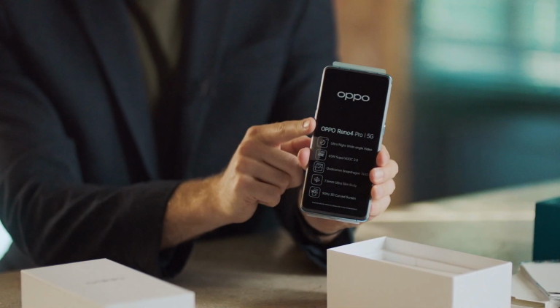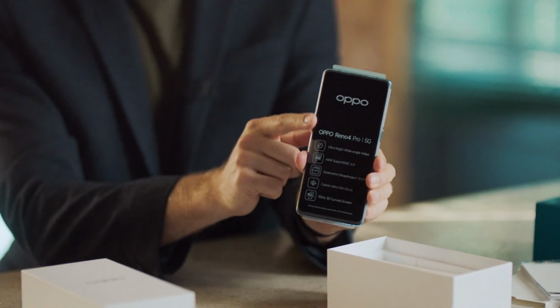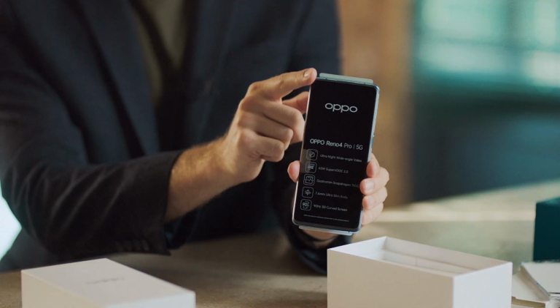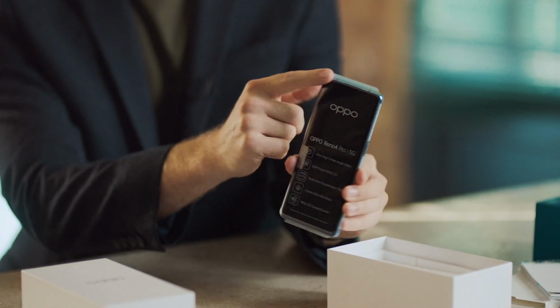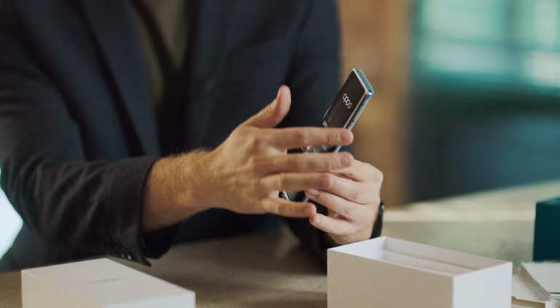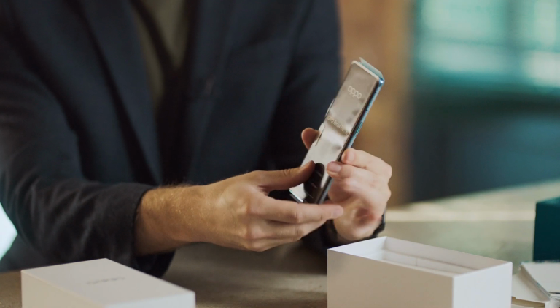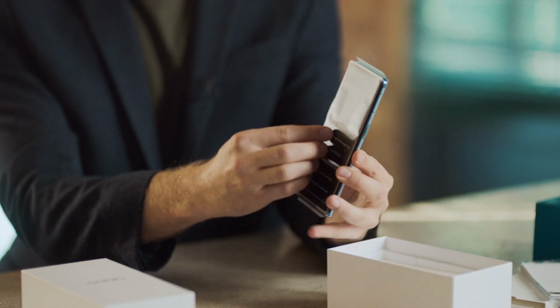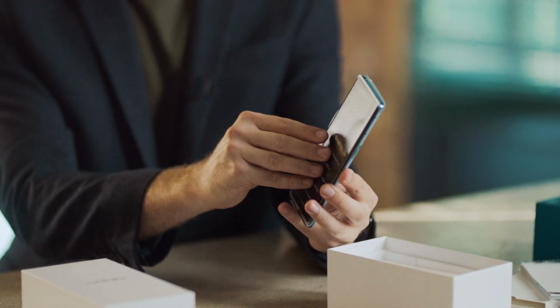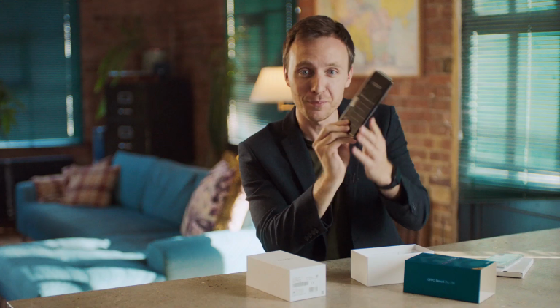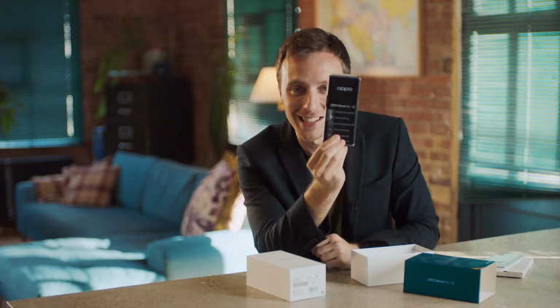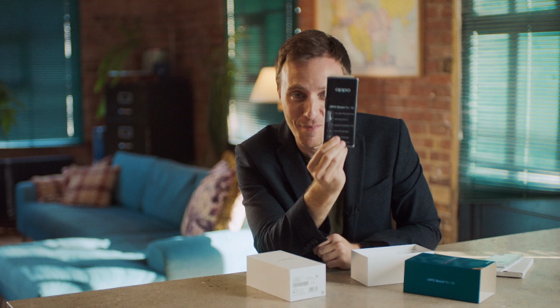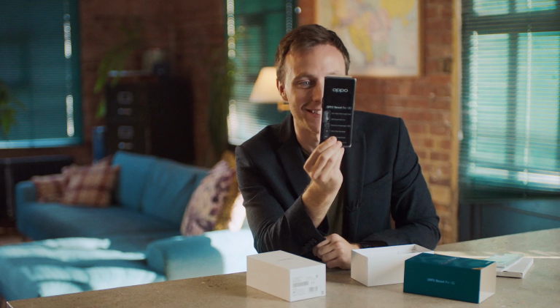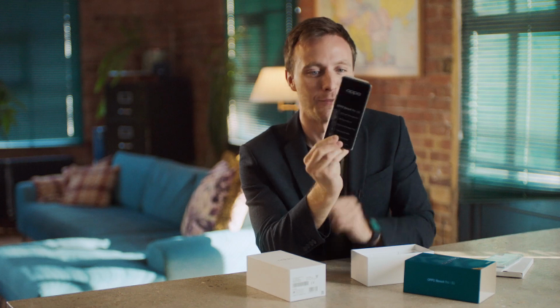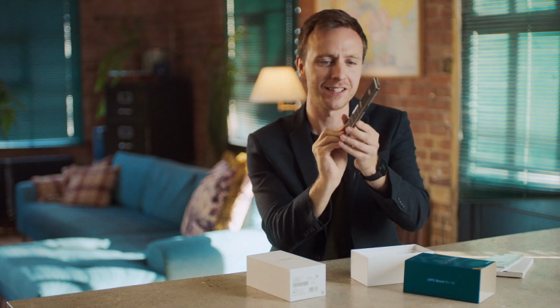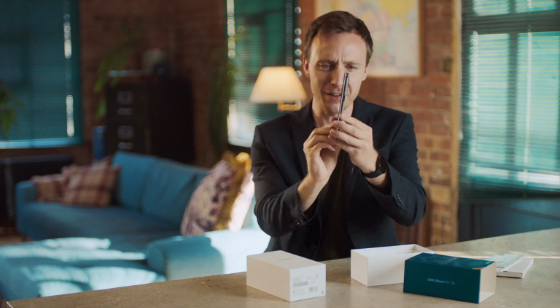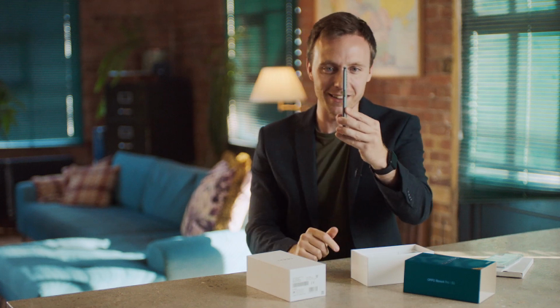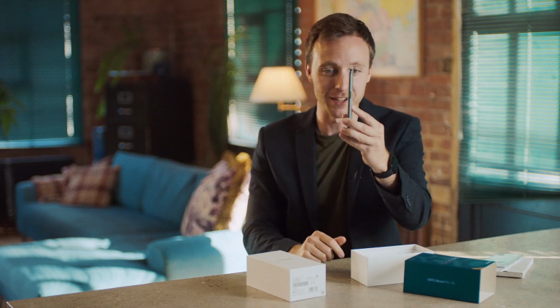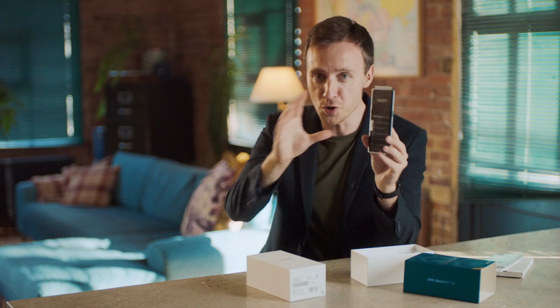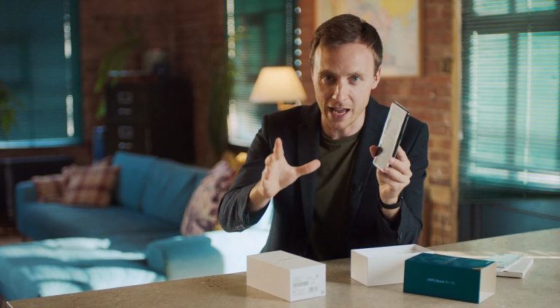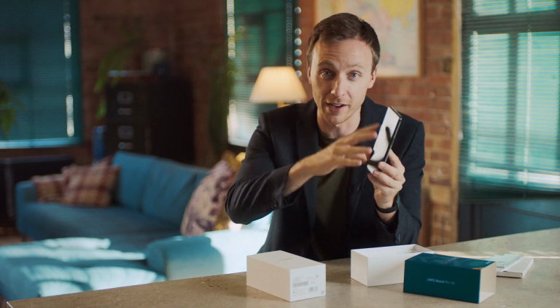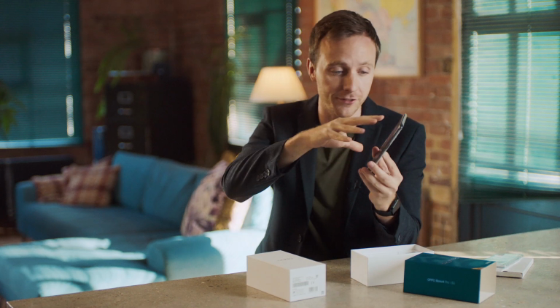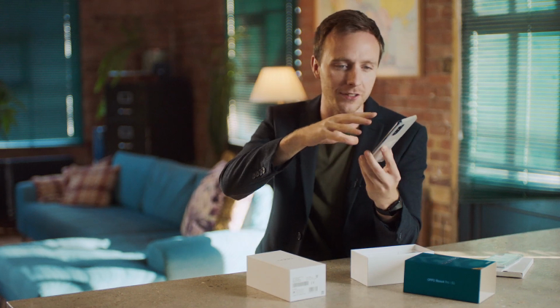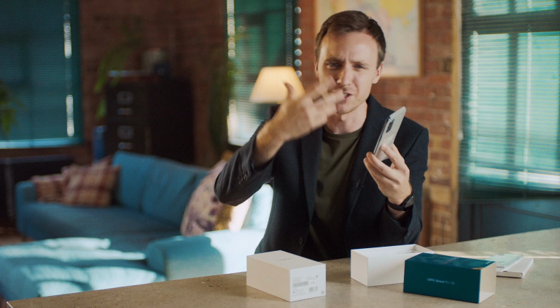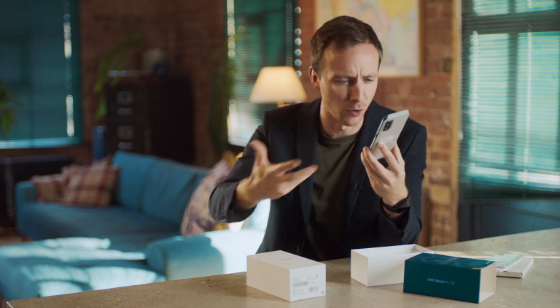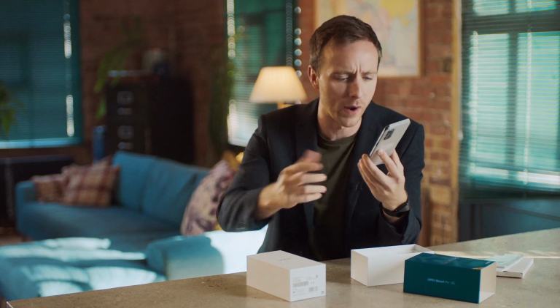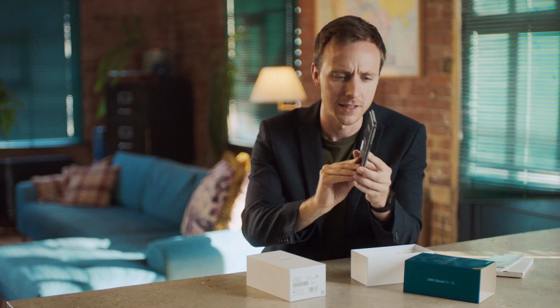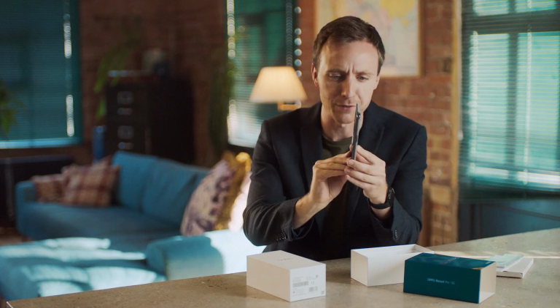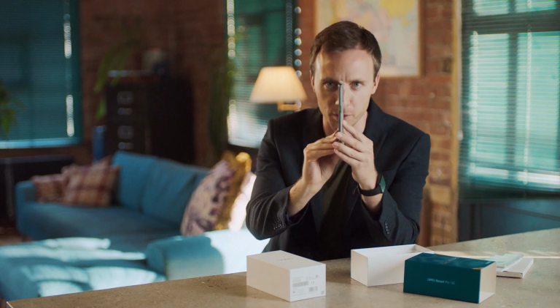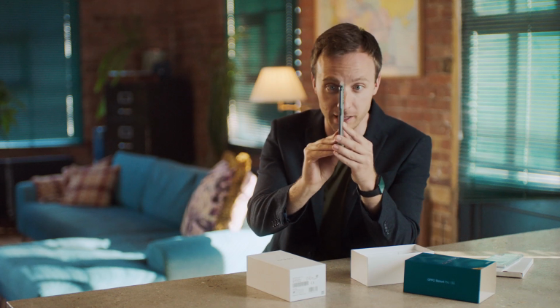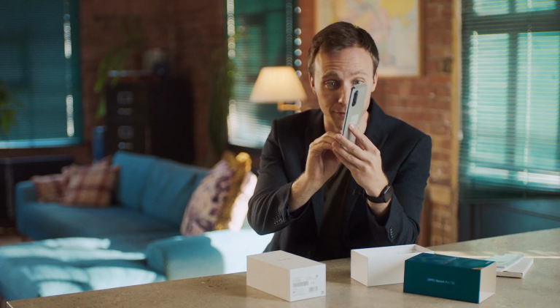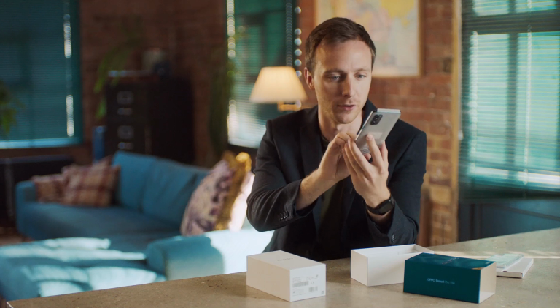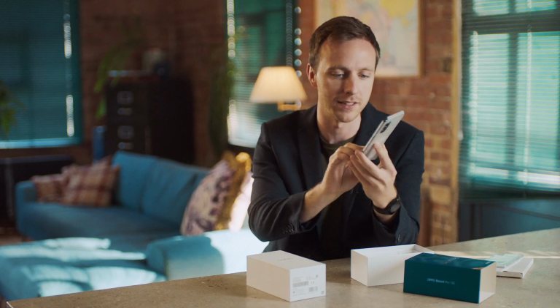And first impressions - well, that's just incredibly thin. It's just 7.6 millimeters thin, which is kind of ridiculous, because usually when you have a 5G phone like this, it adds a bit of bulk and weight. So that is remarkably slim, actually, for a phone like this.